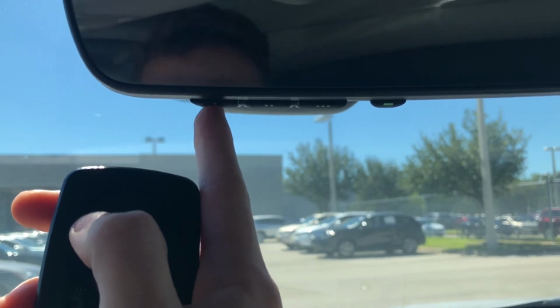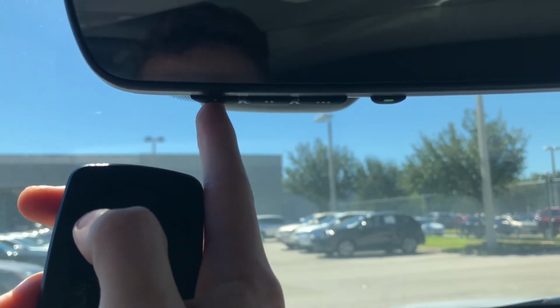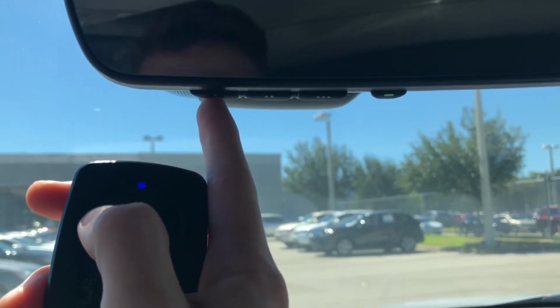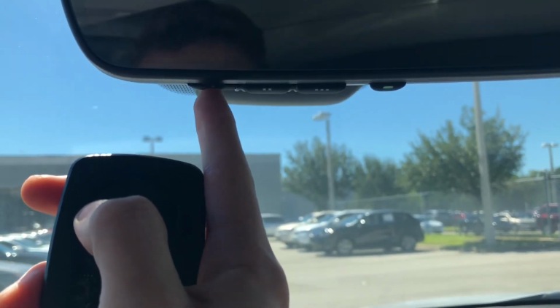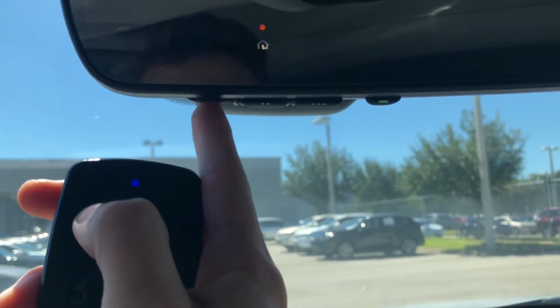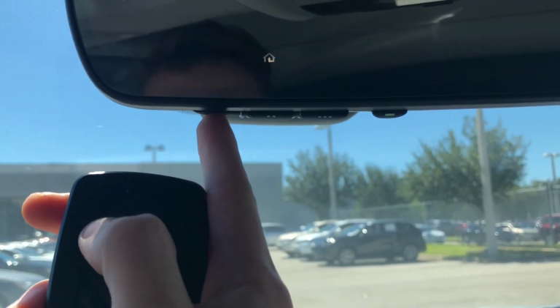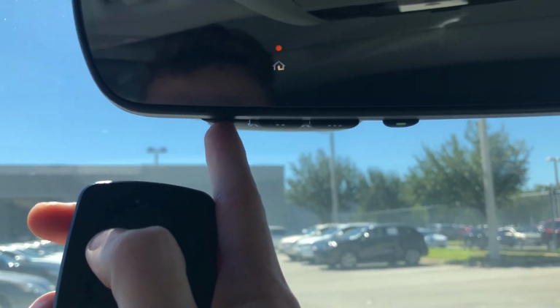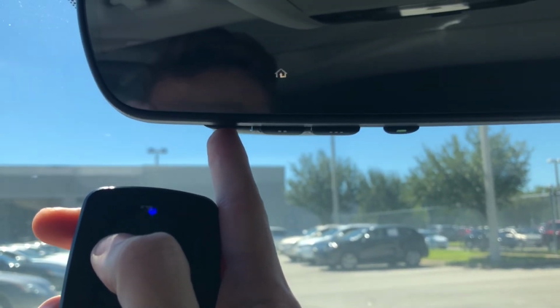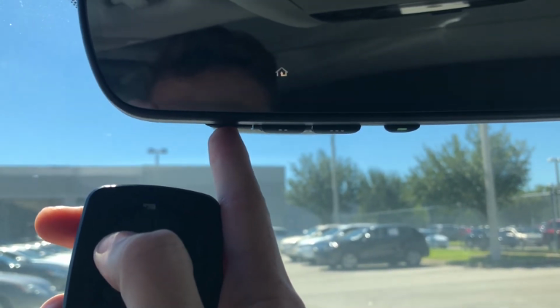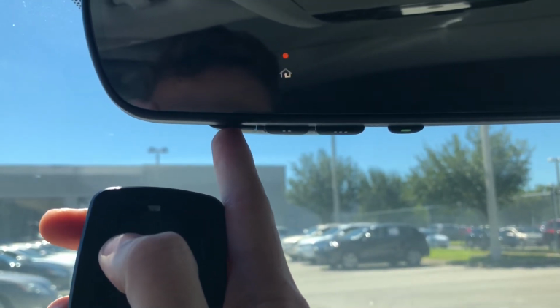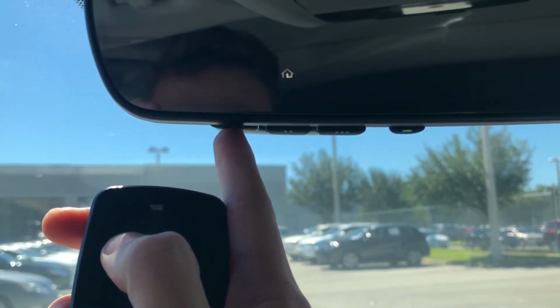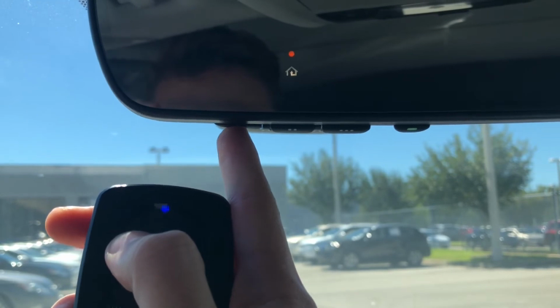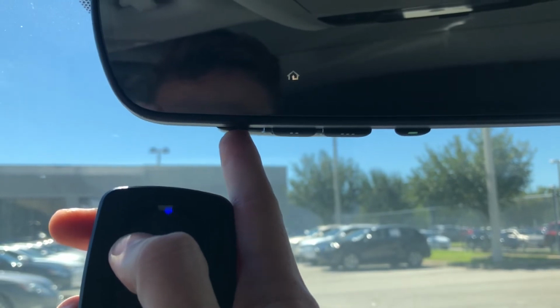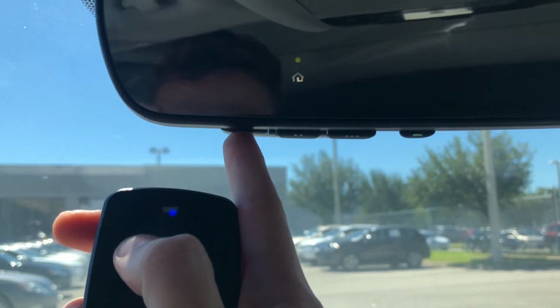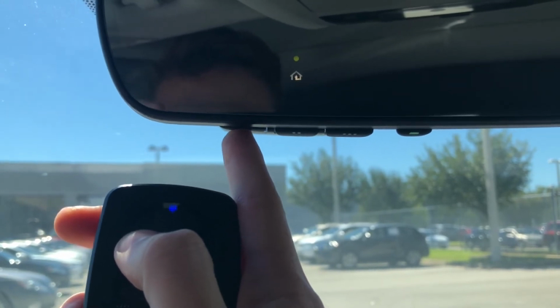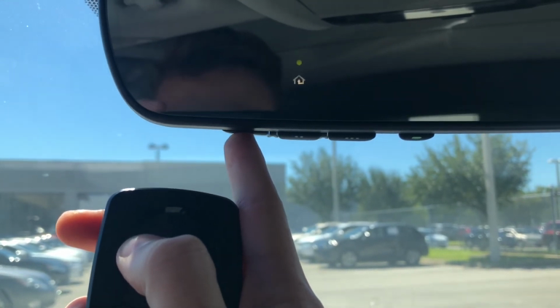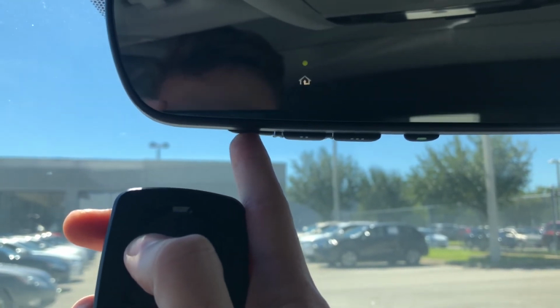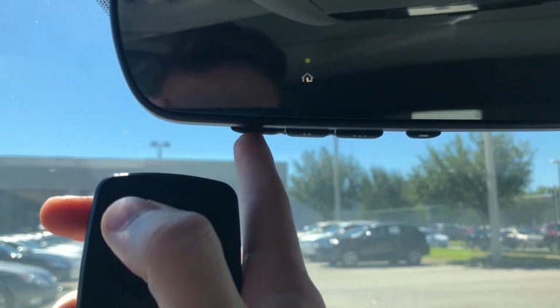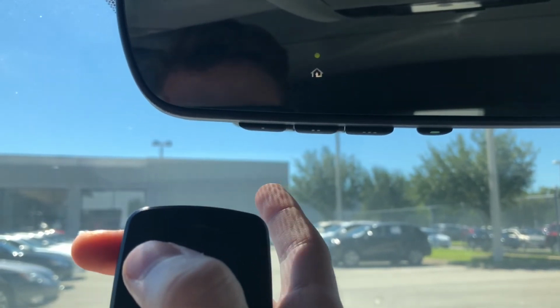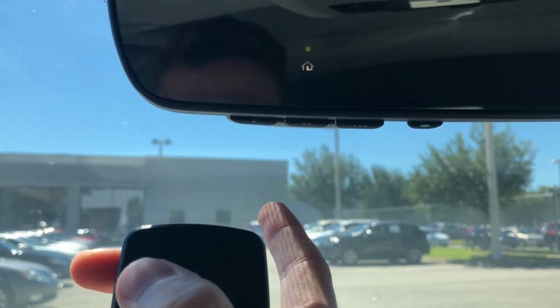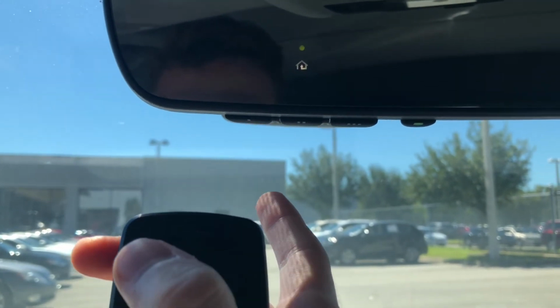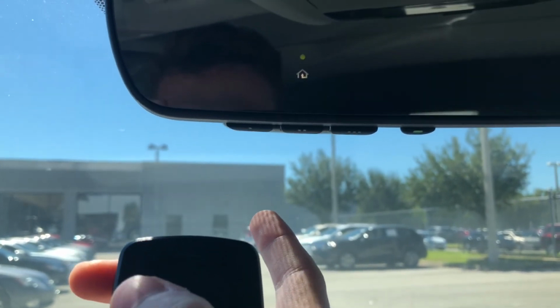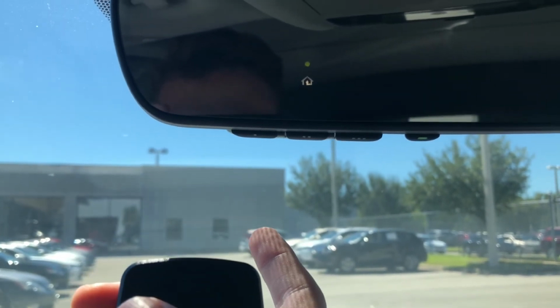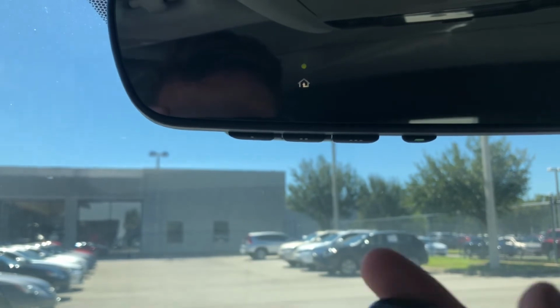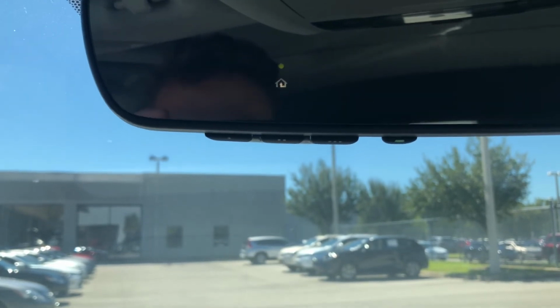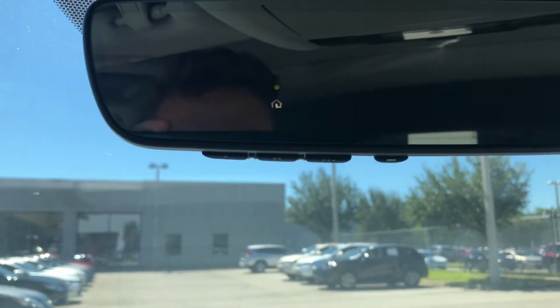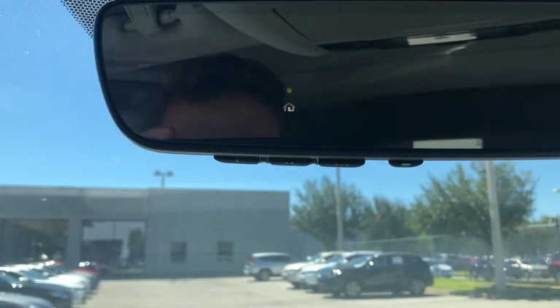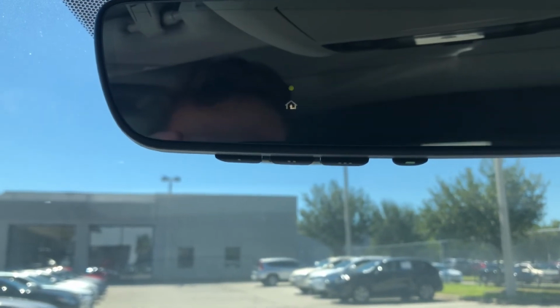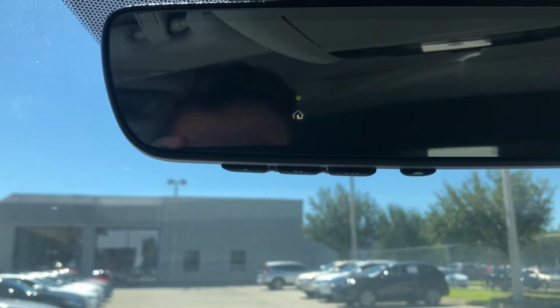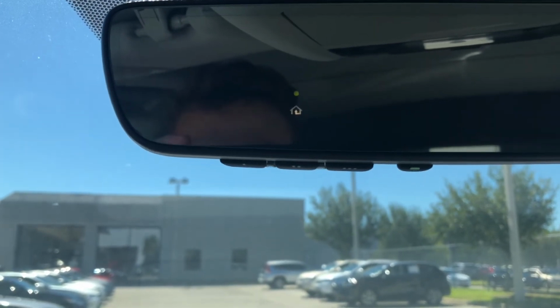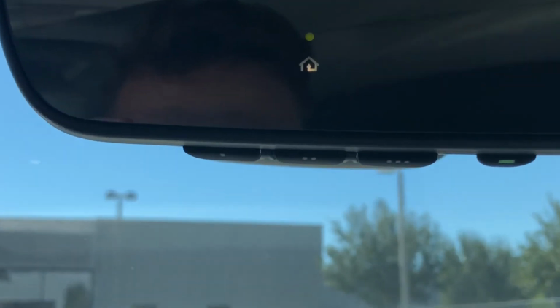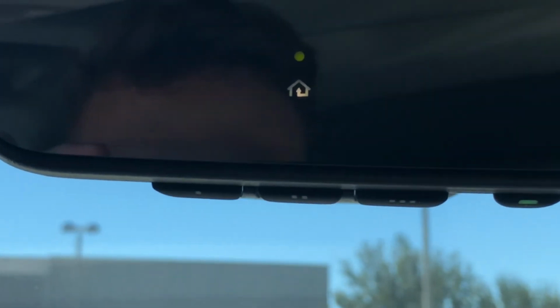Remember, click the button on the garage door clicker first before you click the HomeLink button, to ensure a secure connection to your garage door.